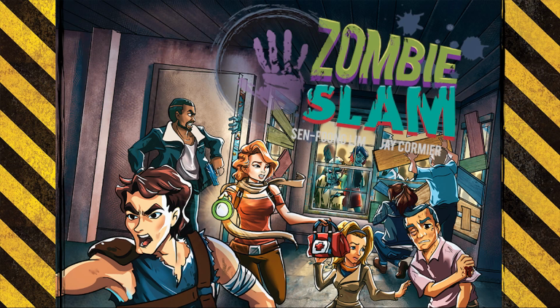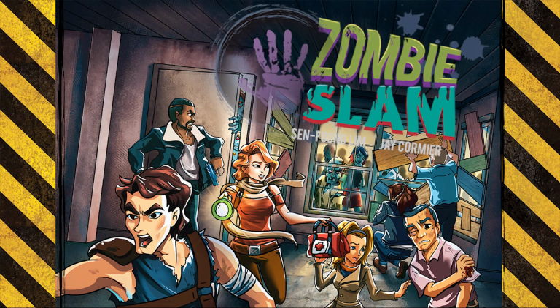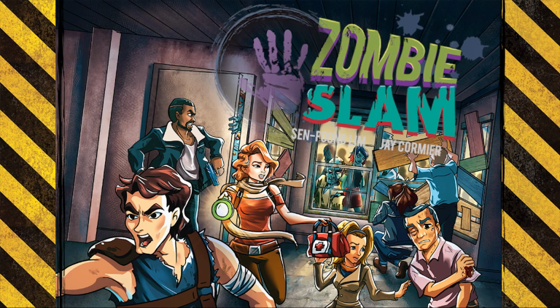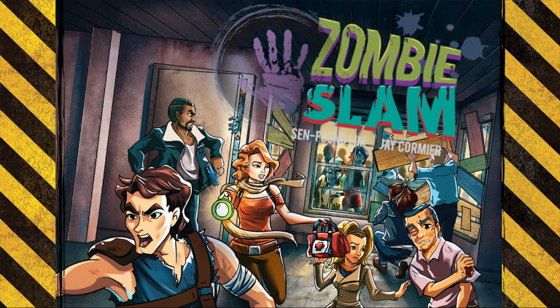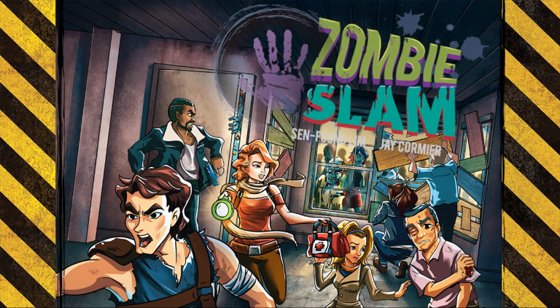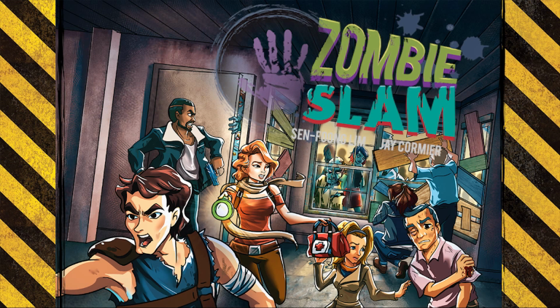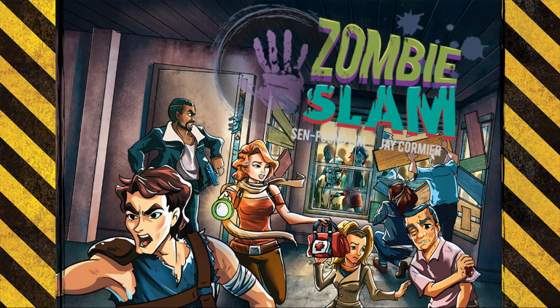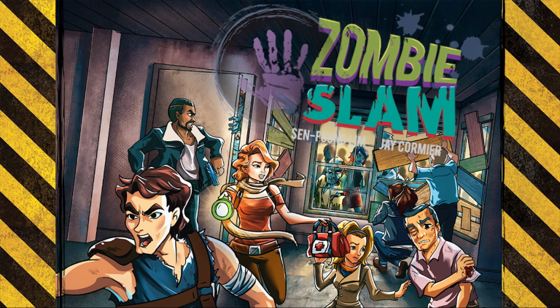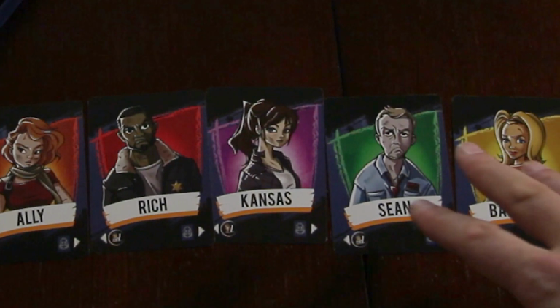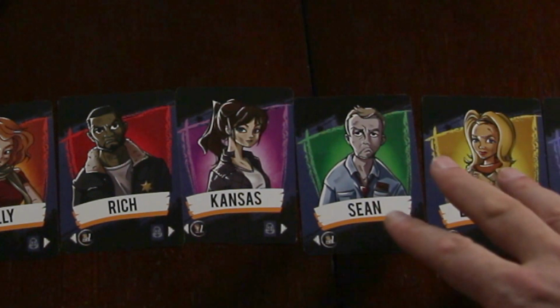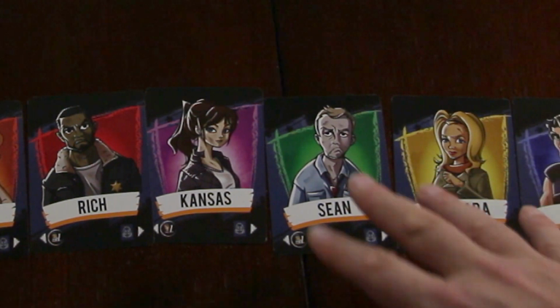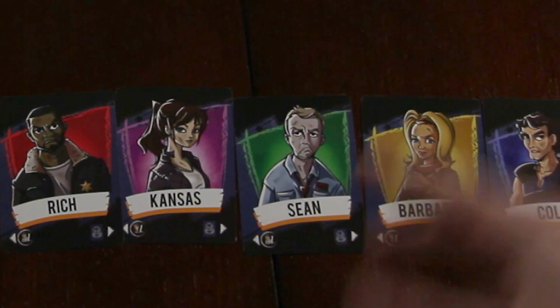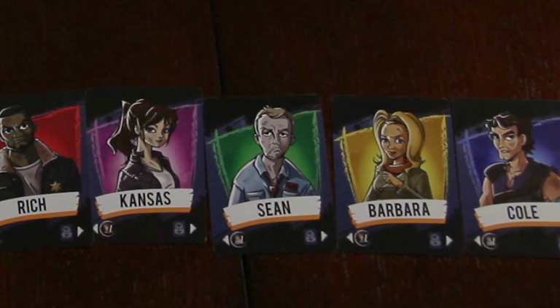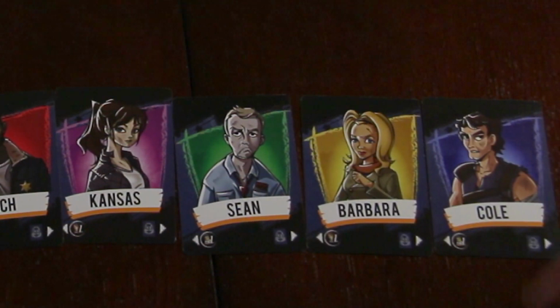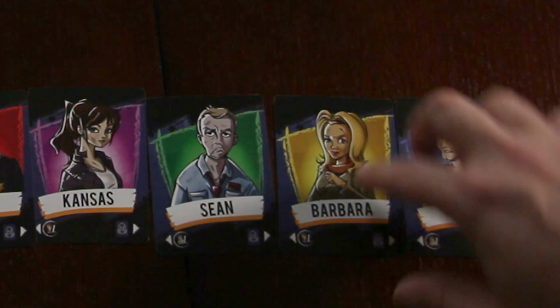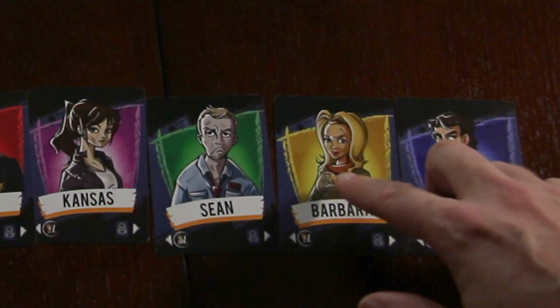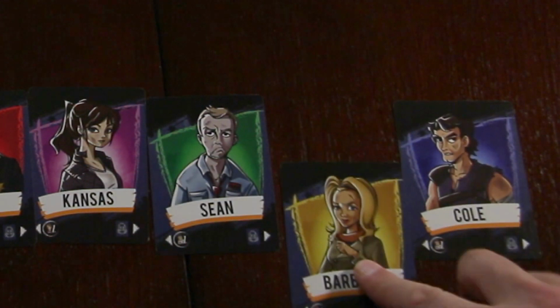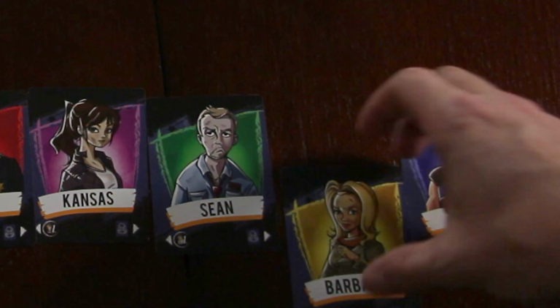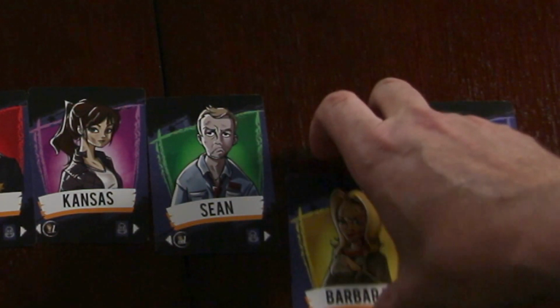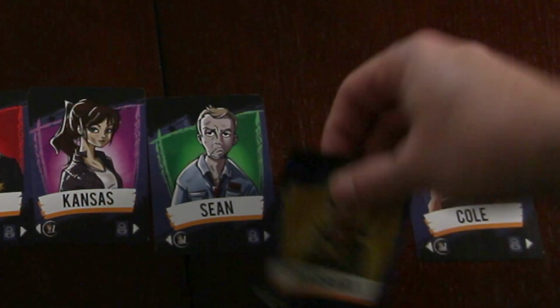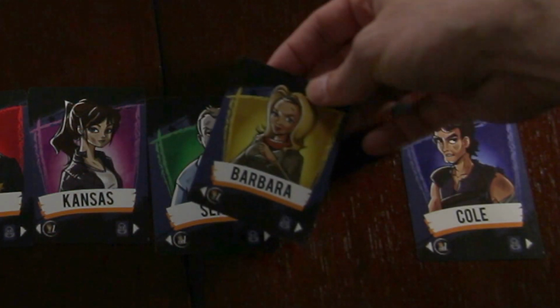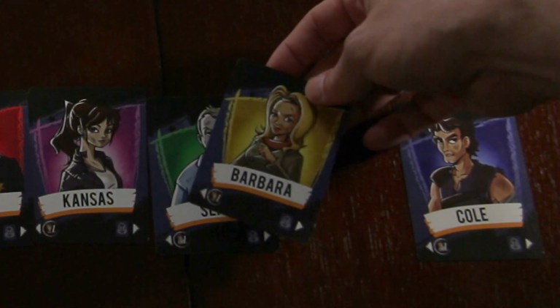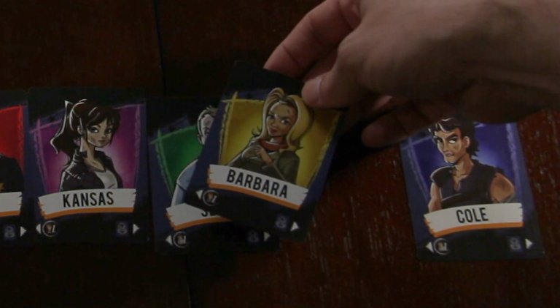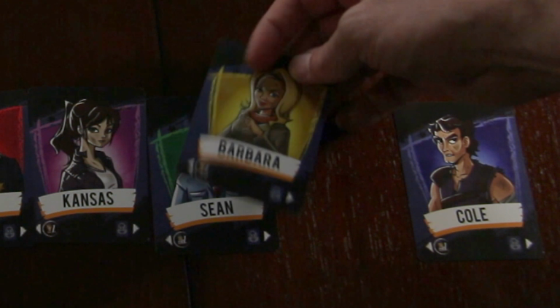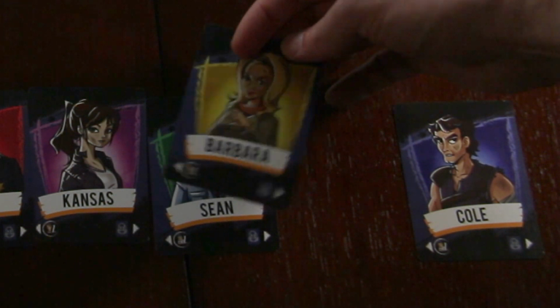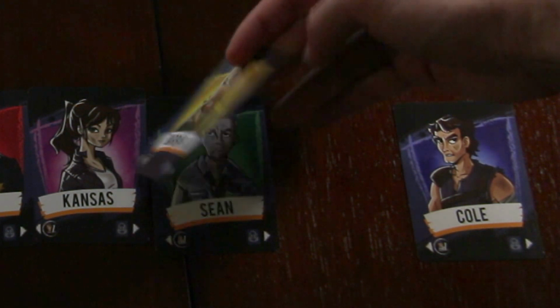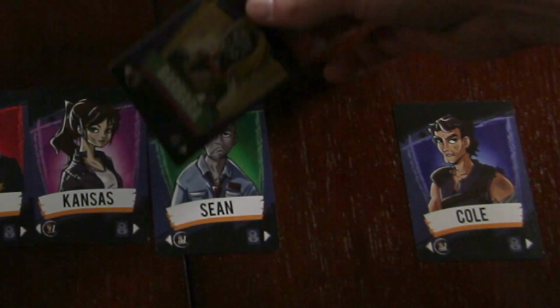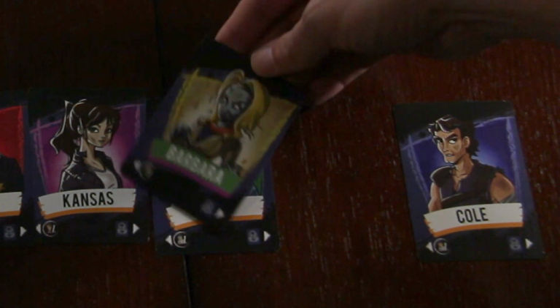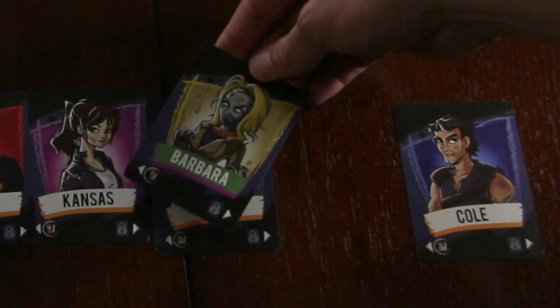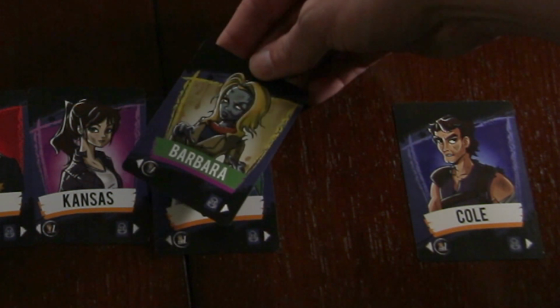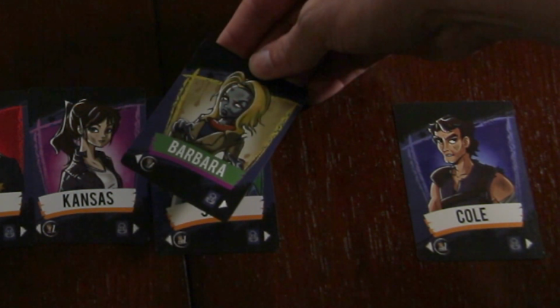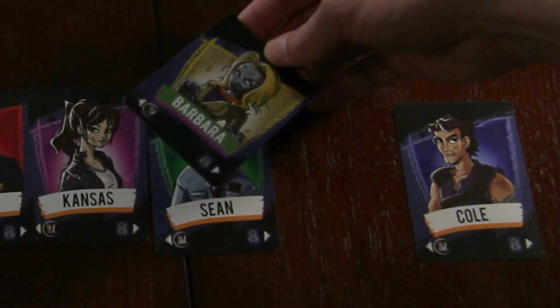Let's walk through how to play Zombie Slam. First, you're going to choose your character. Everyone takes whichever character they want, ensuring that their human survivor side is face up and not their zombie side yet.